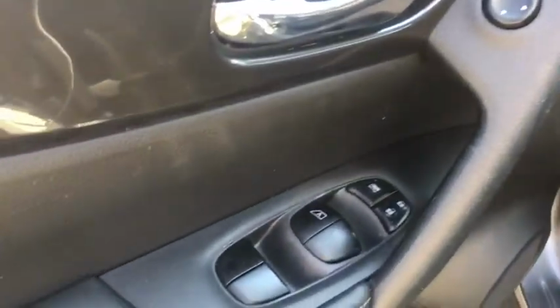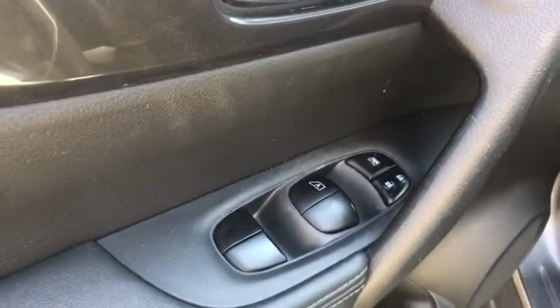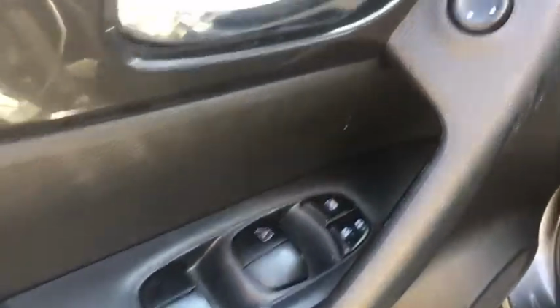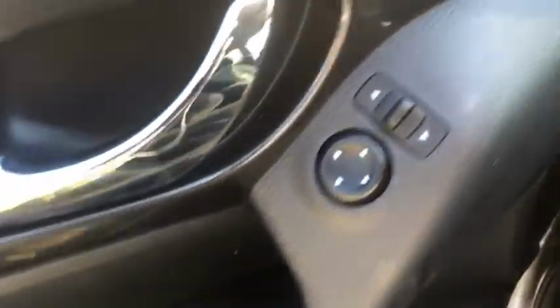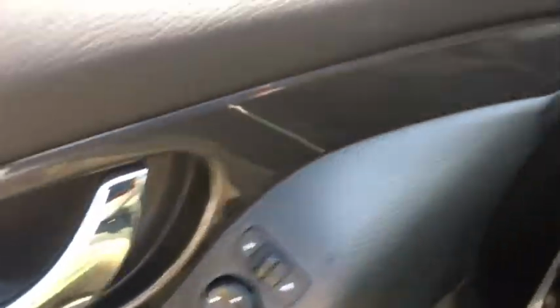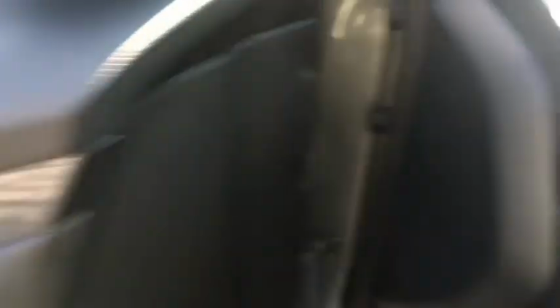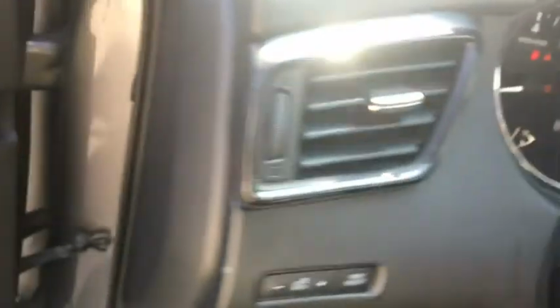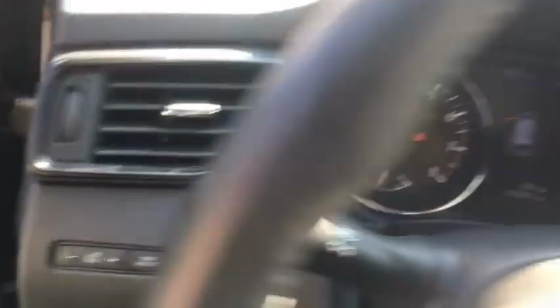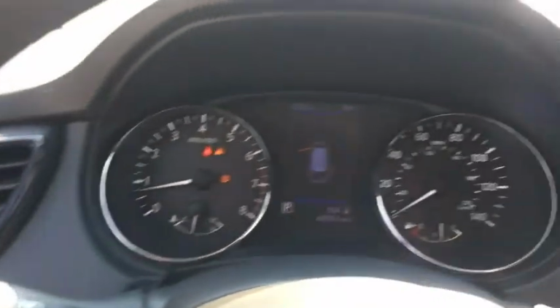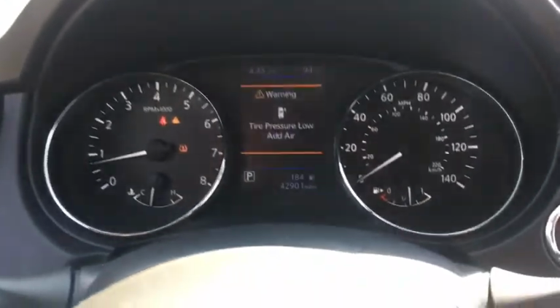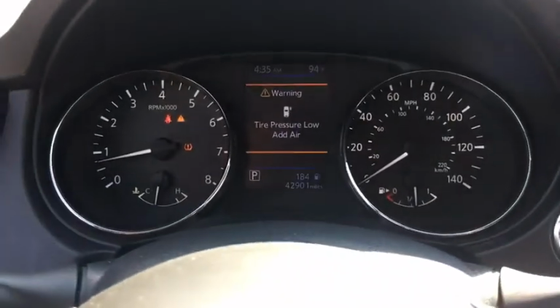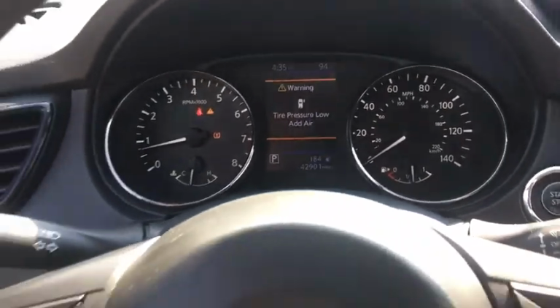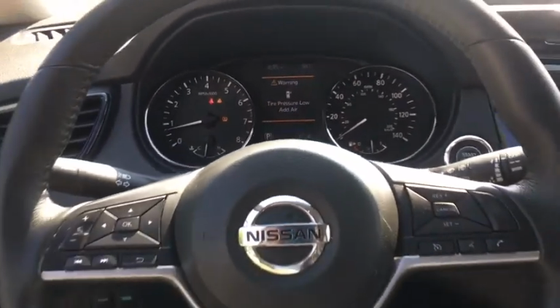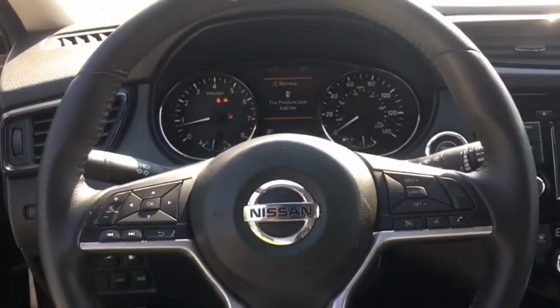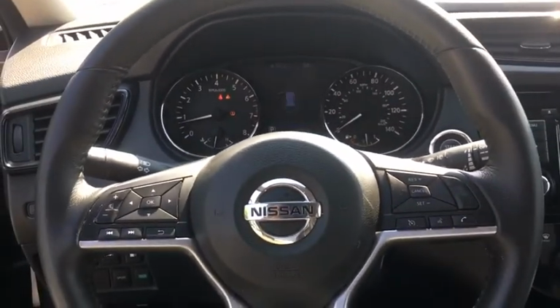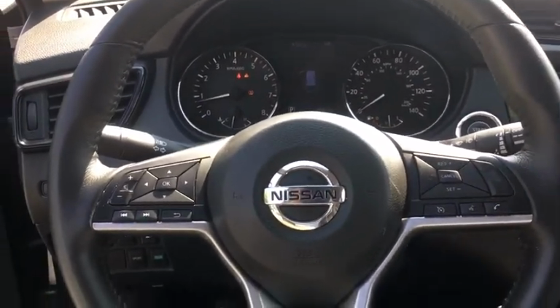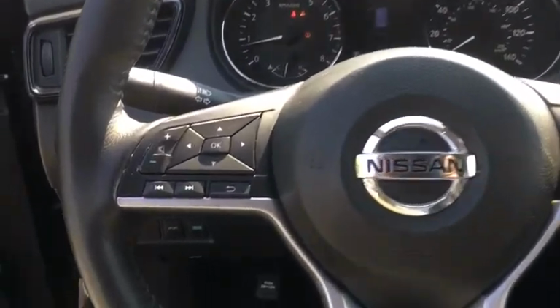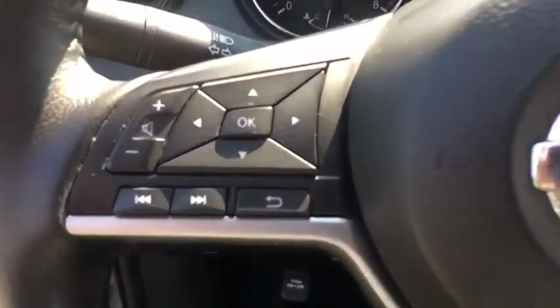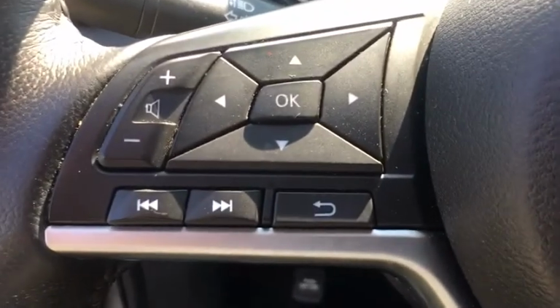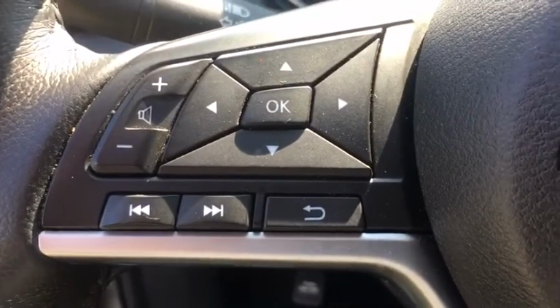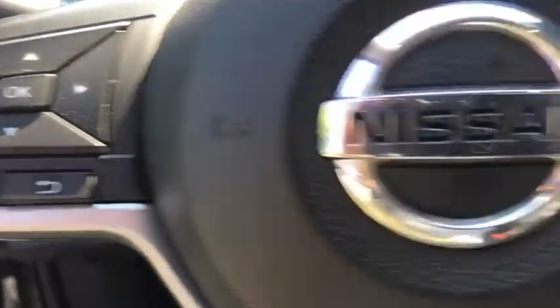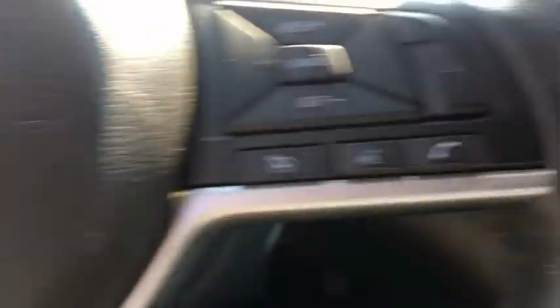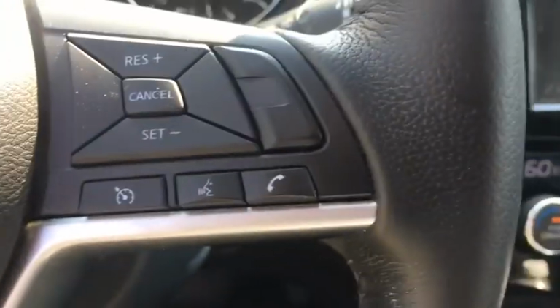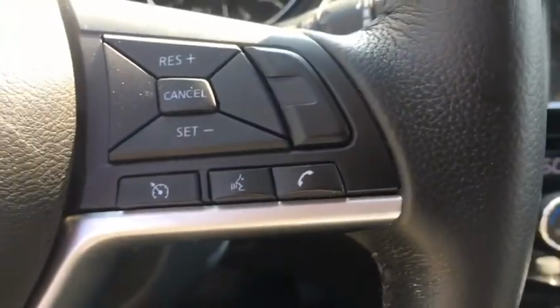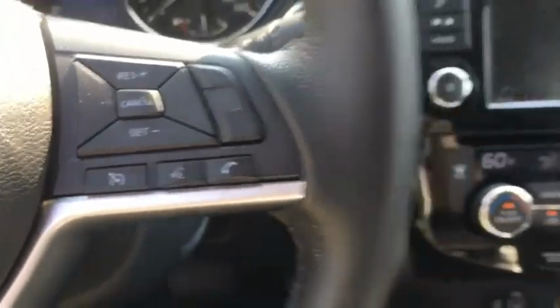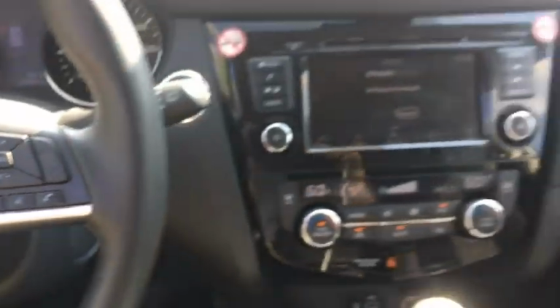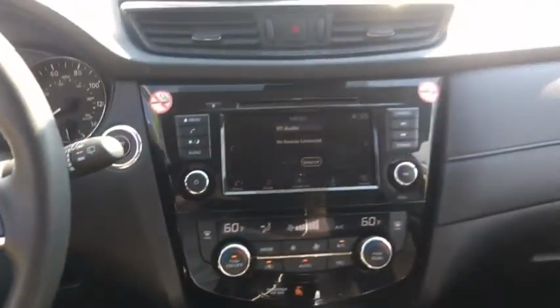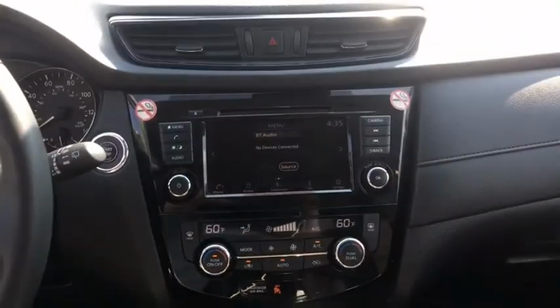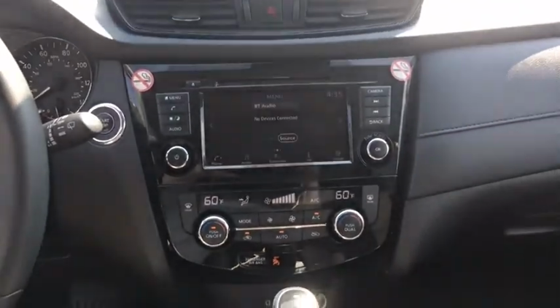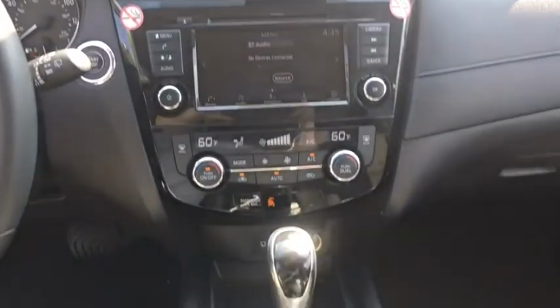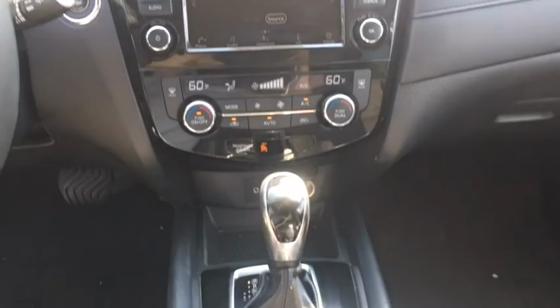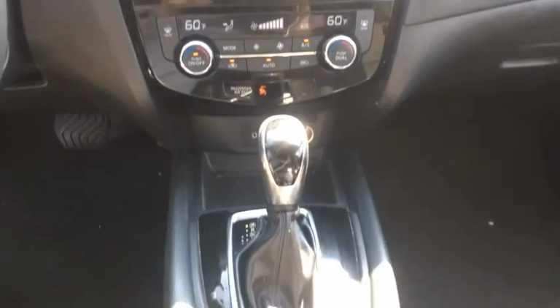Backup camera, power liftgate, steering wheel audio controls, remote engine start, keyless entry, traction control, stability control, lane departure warning, anti-lock braking system, leather wrapped steering wheel, Bluetooth.